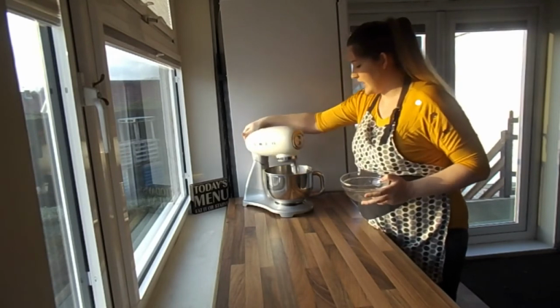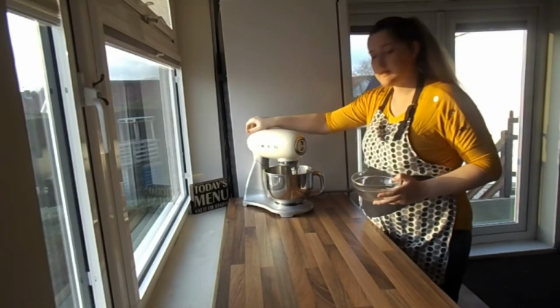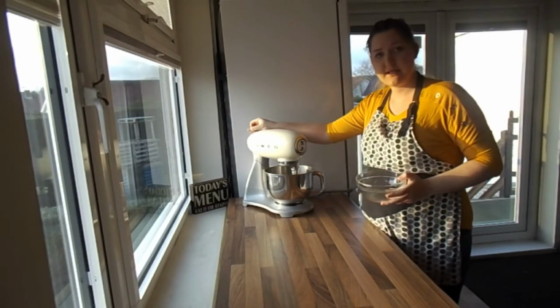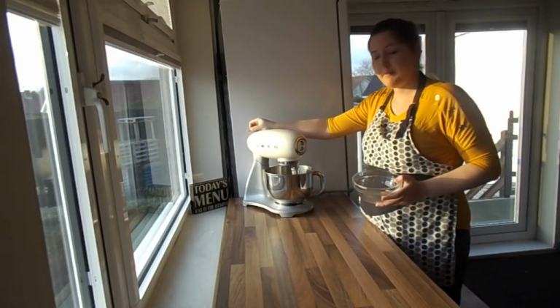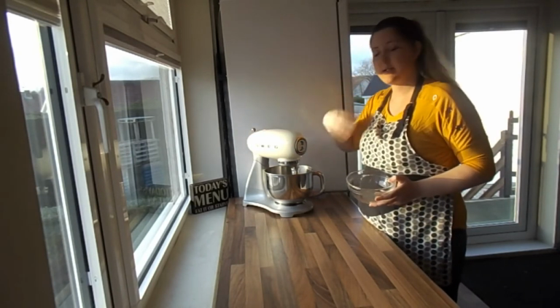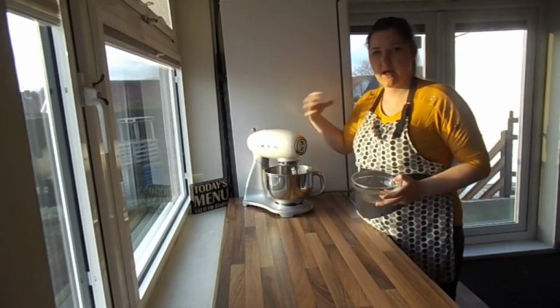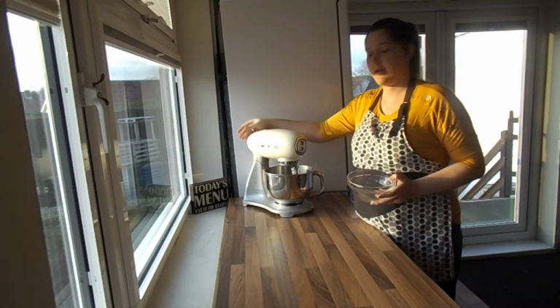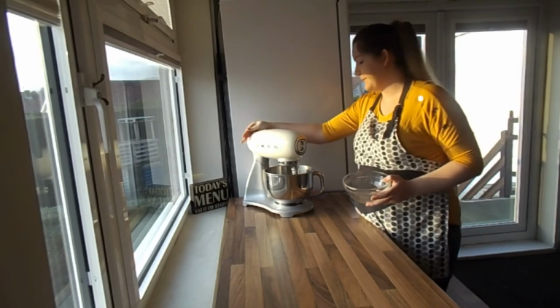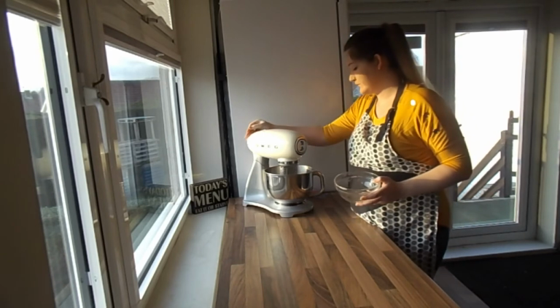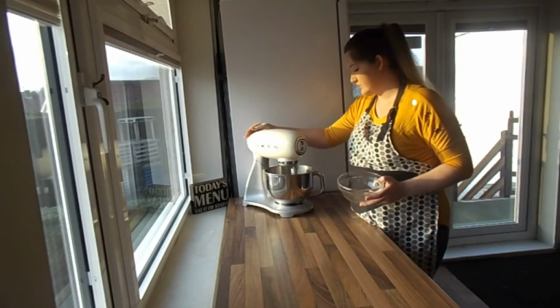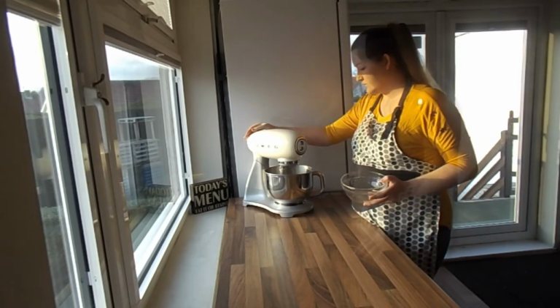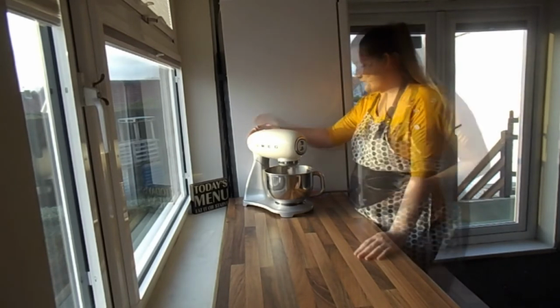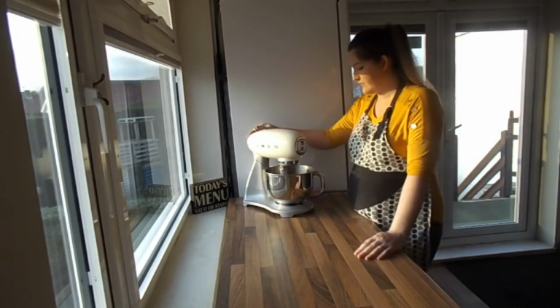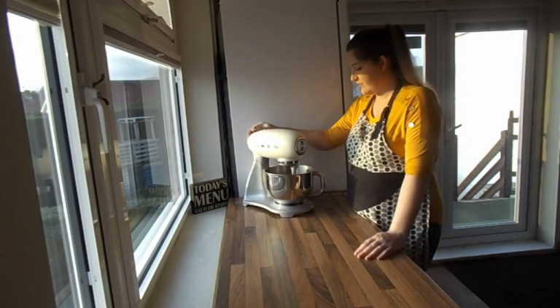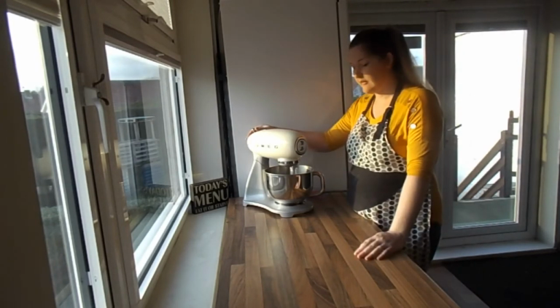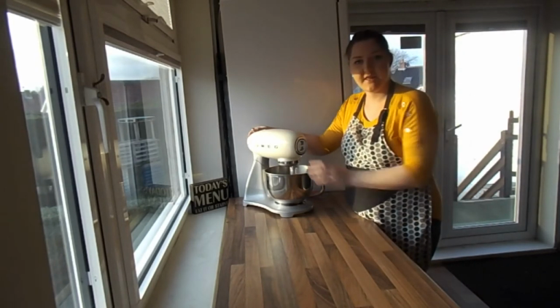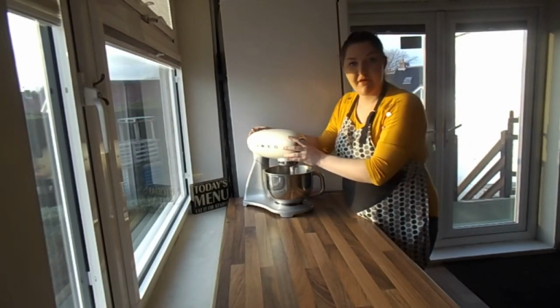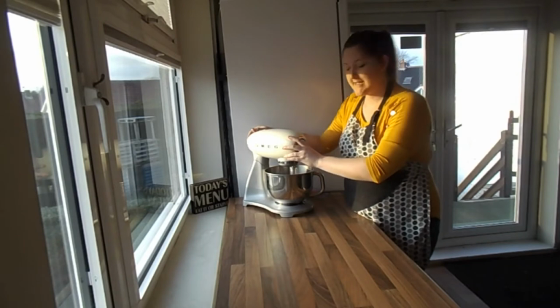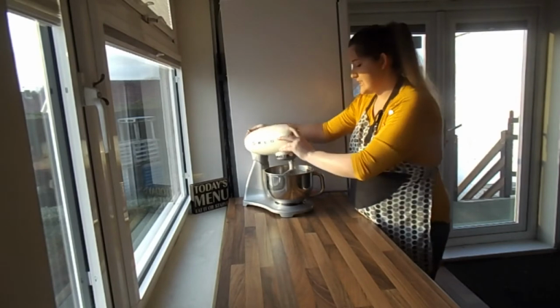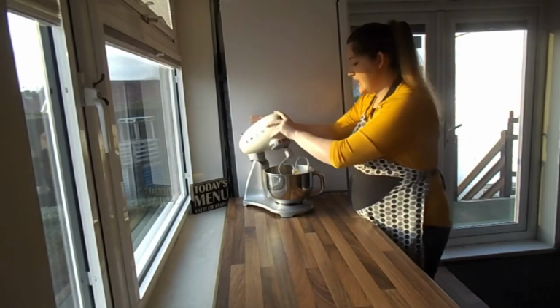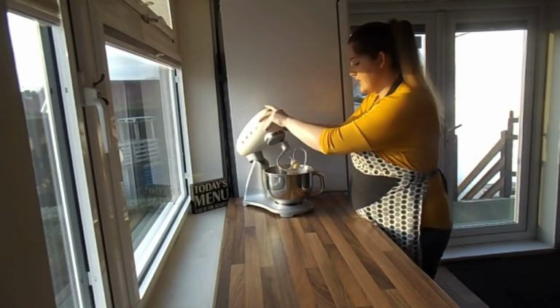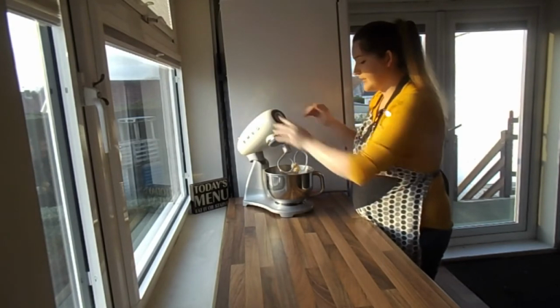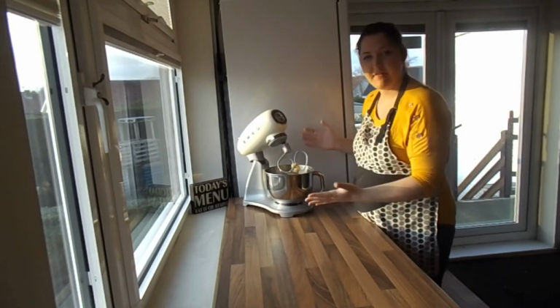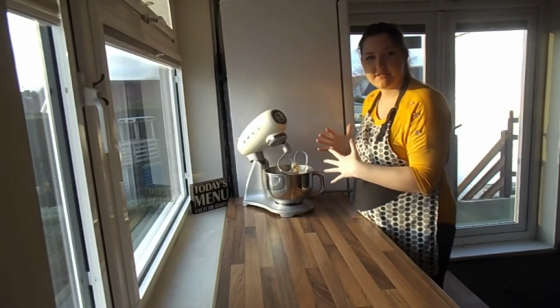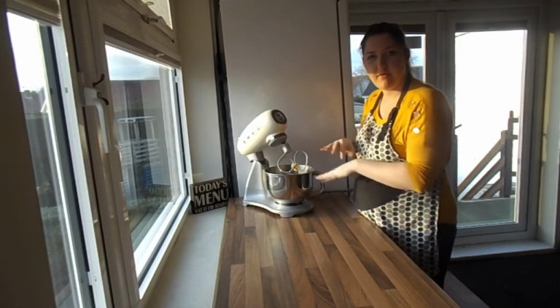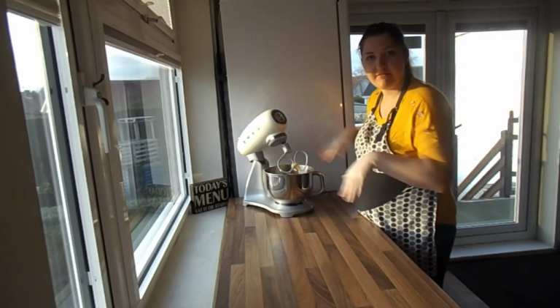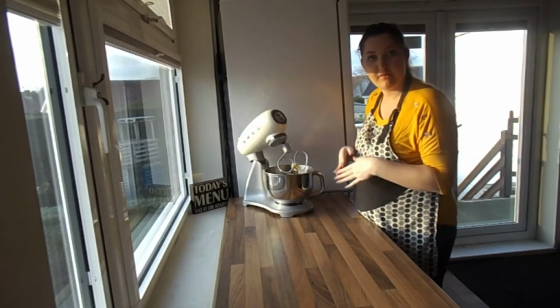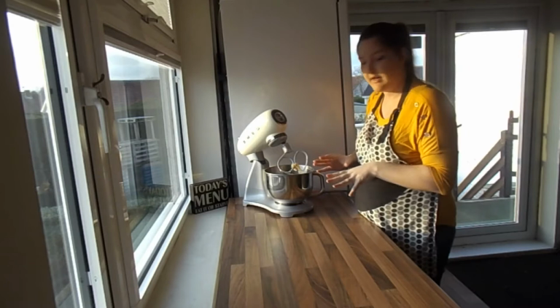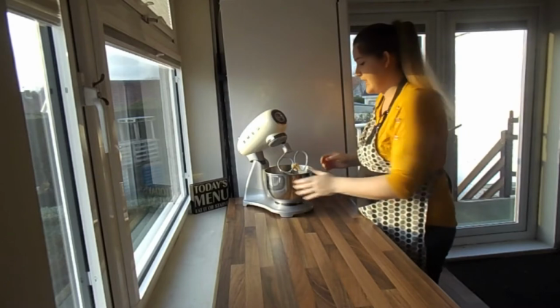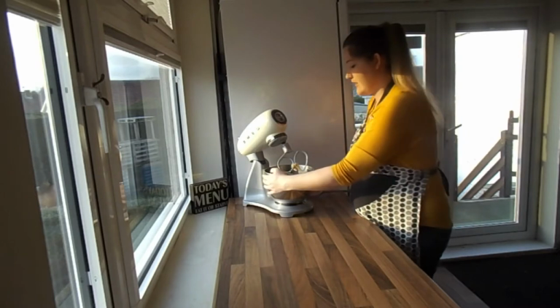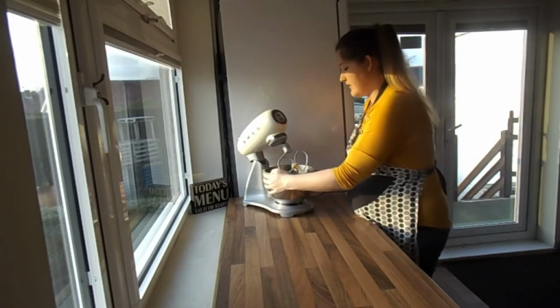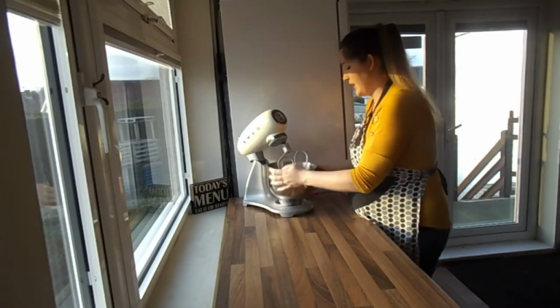Mix that until combined — it's going to start to get a bit thicker now. After about 30 seconds it will have pulled away from the edge of the bowl, leaving it very clean. That's how you know it's ready to go.